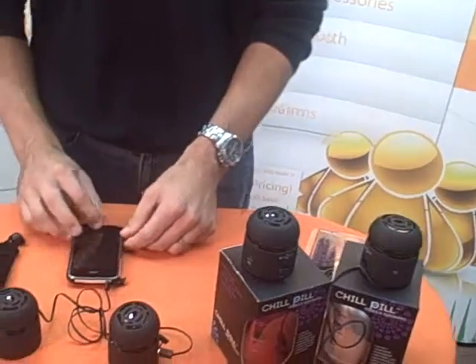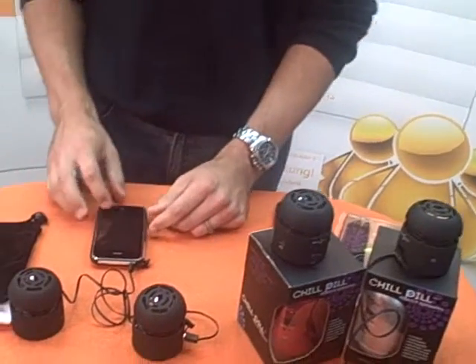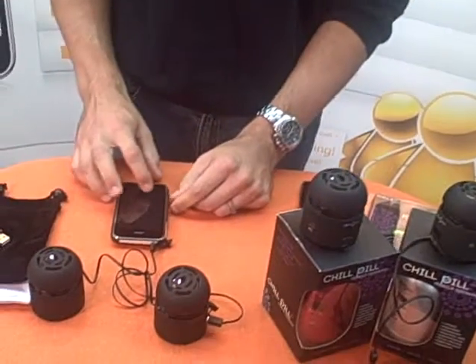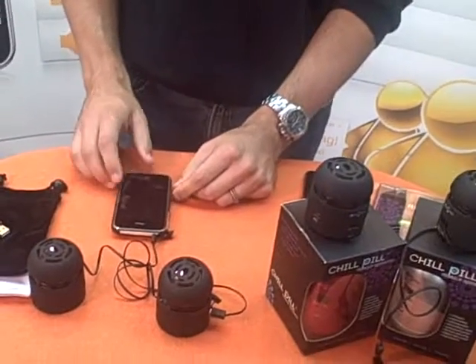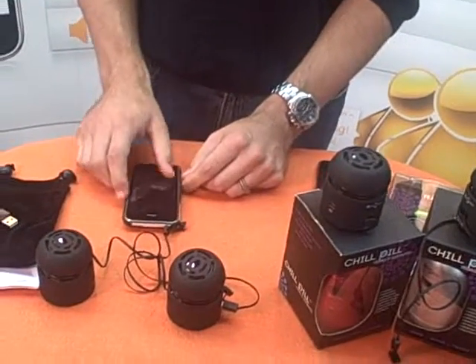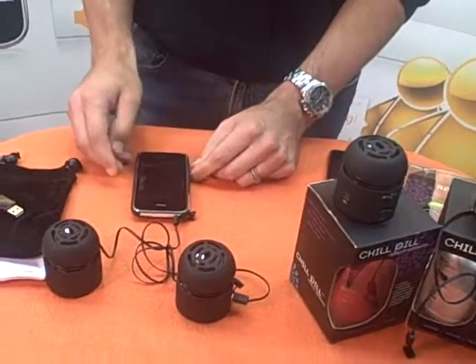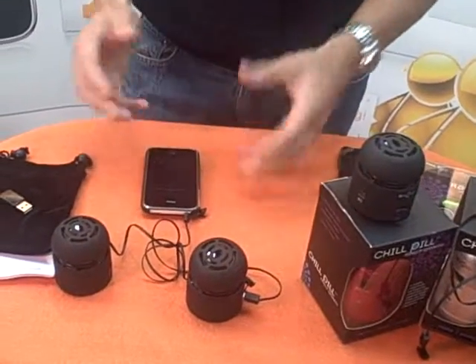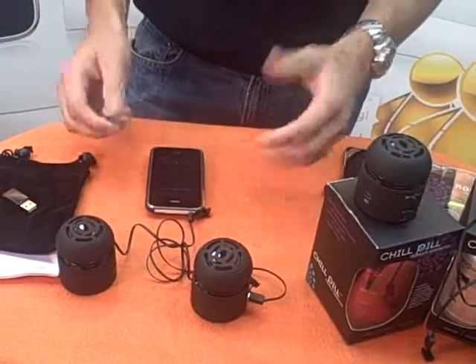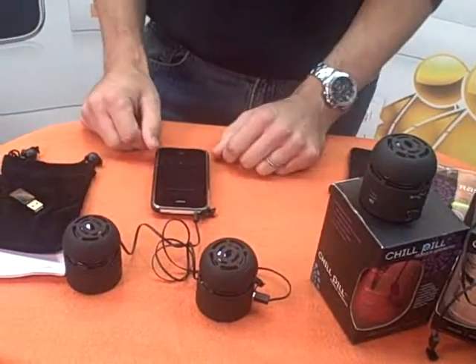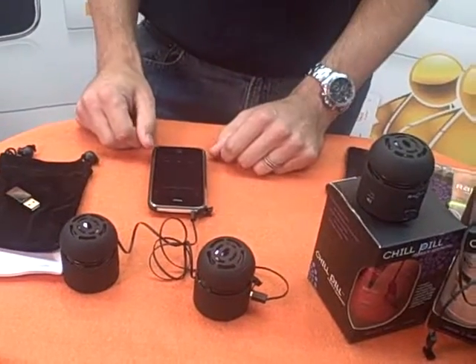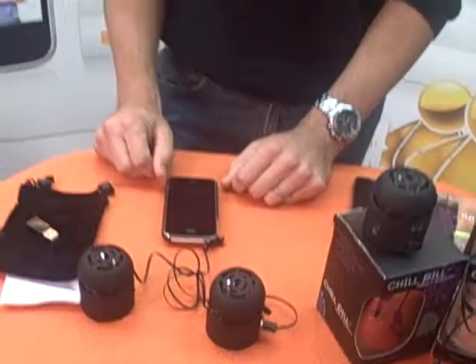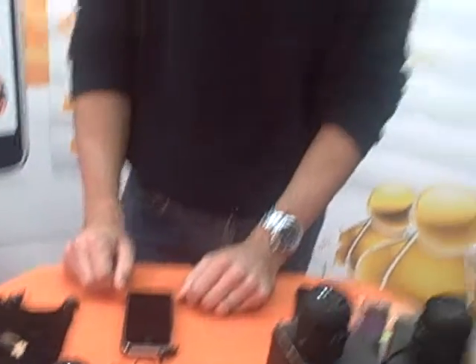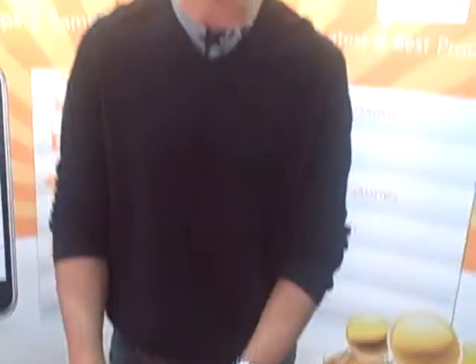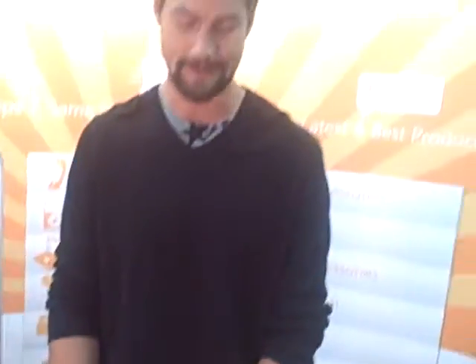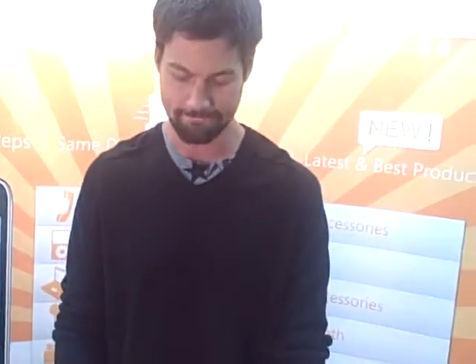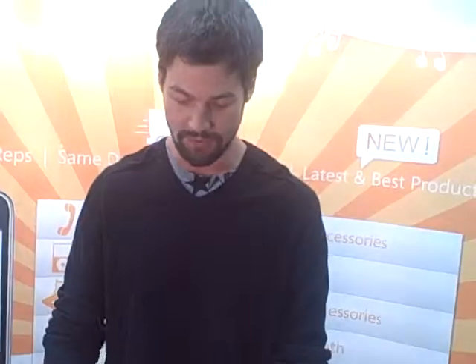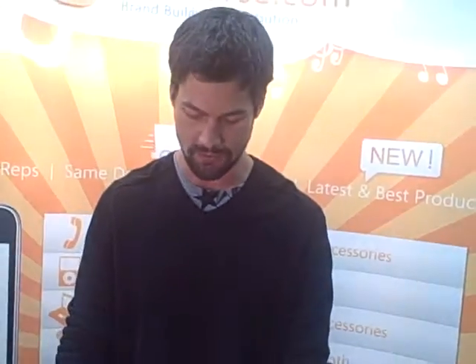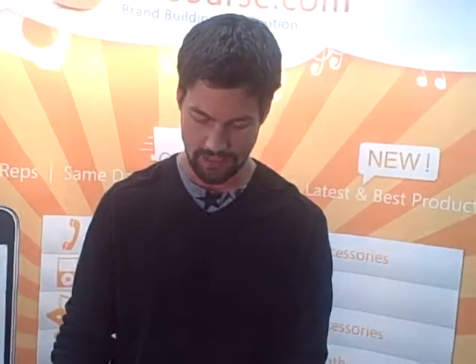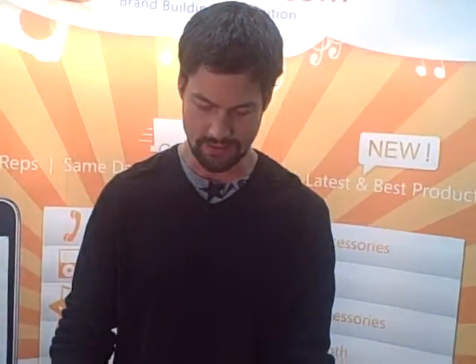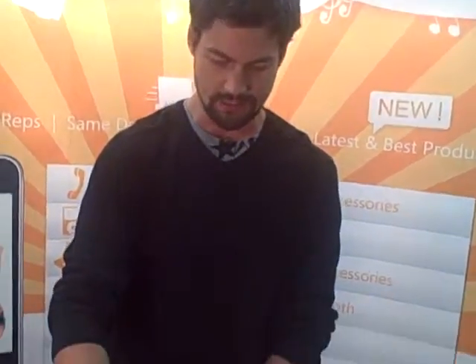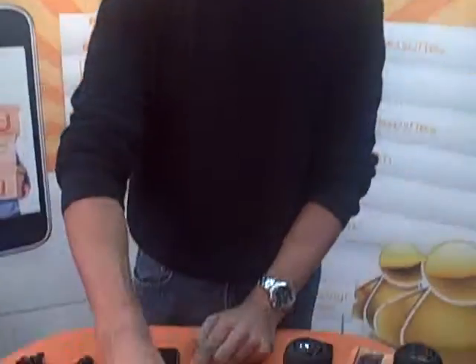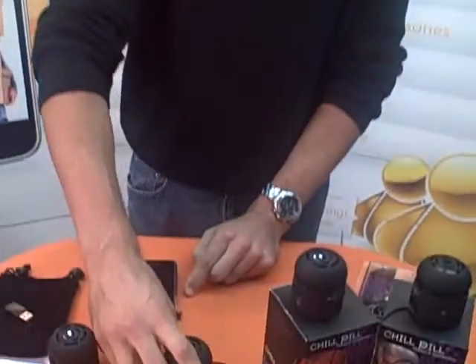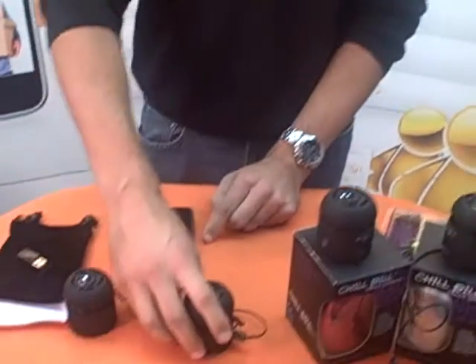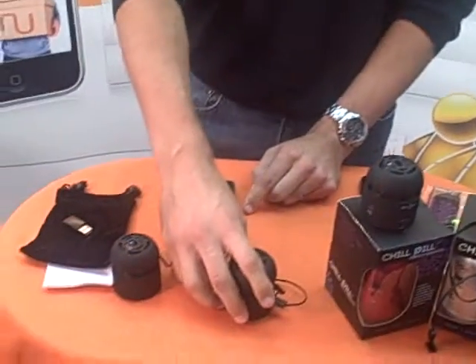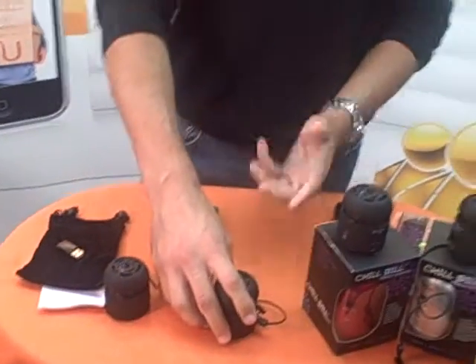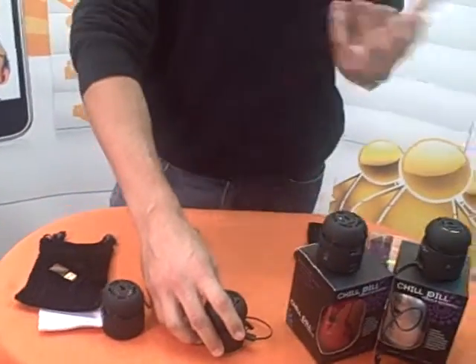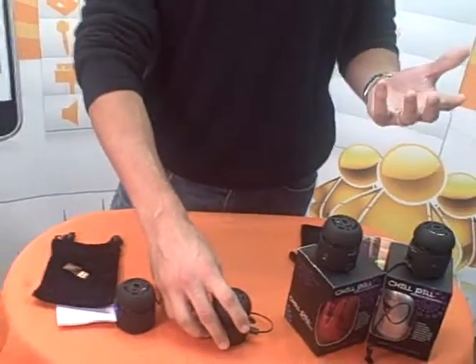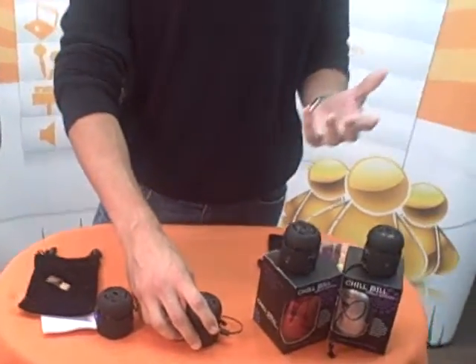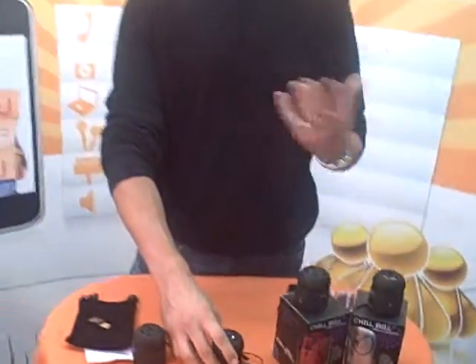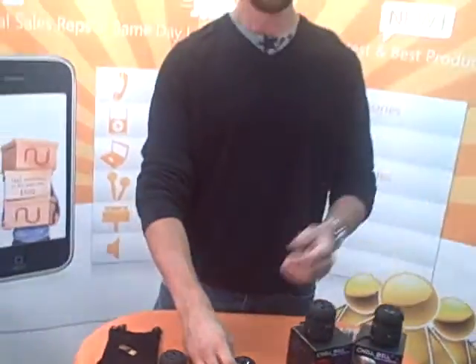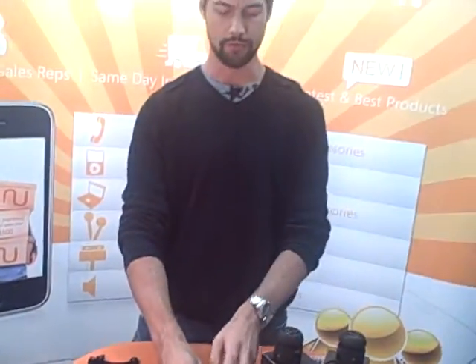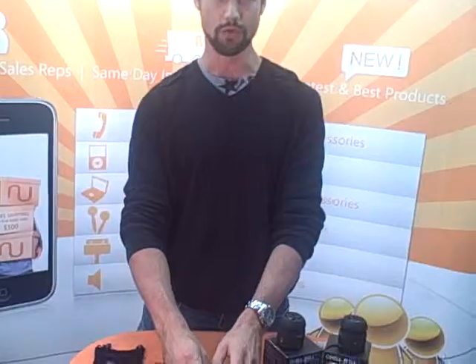I just want to show you really quick — it's hard to show you how it sounds on video, but as you can see, it's loud enough for you to raise your voice up and fill the room.